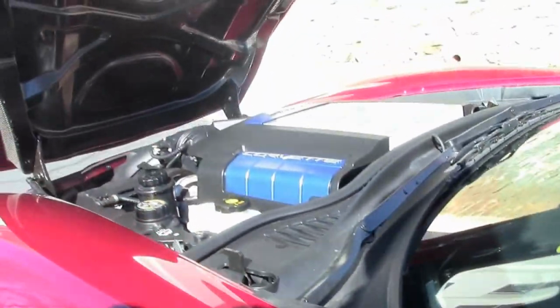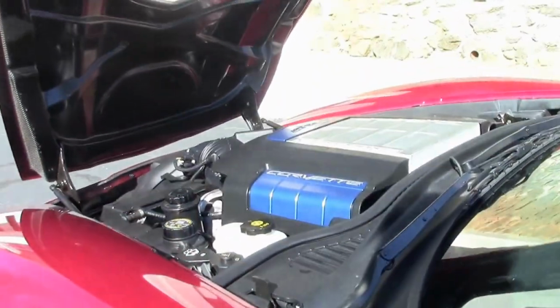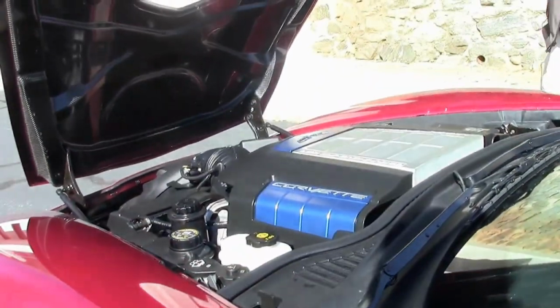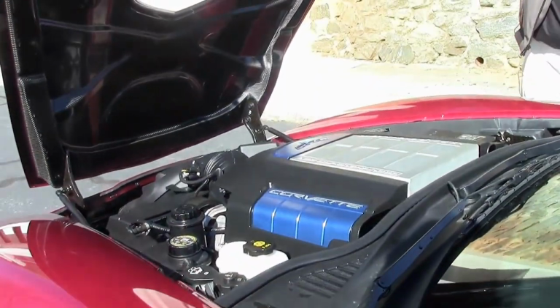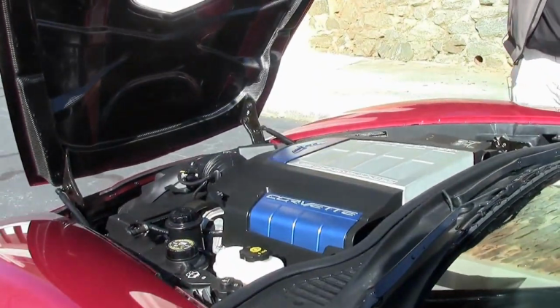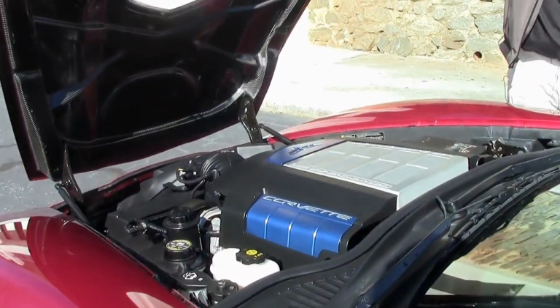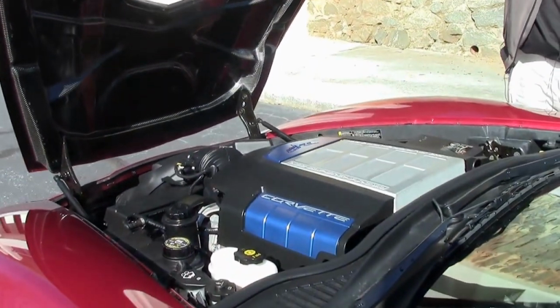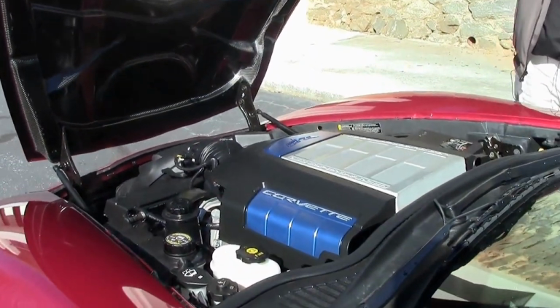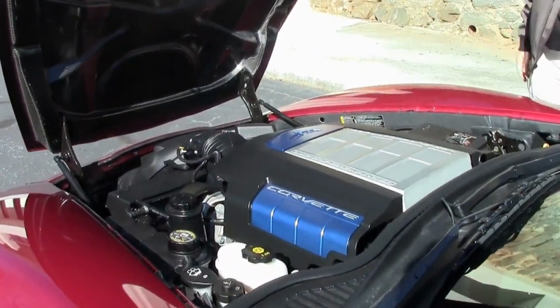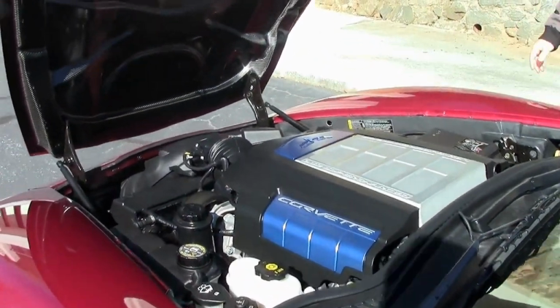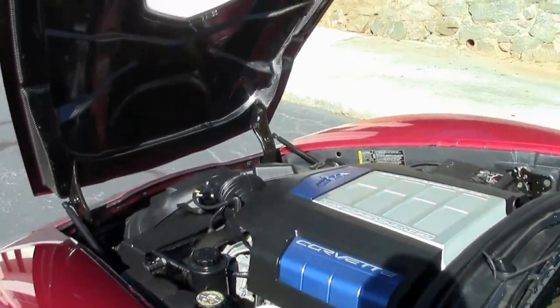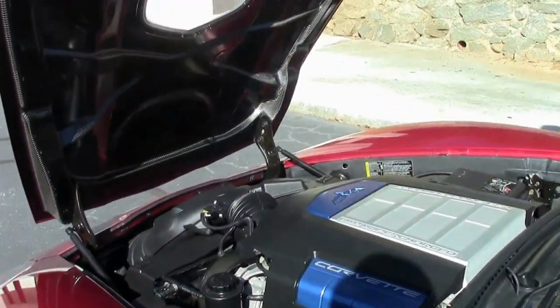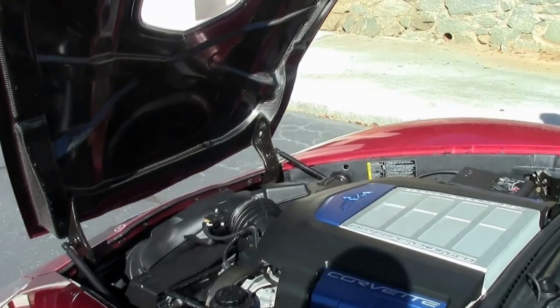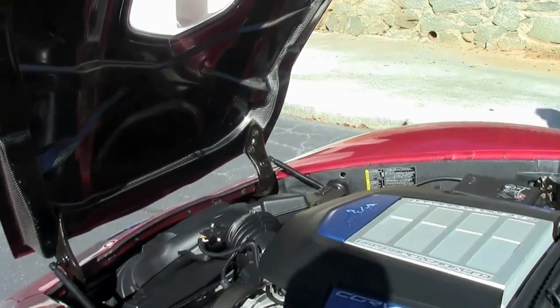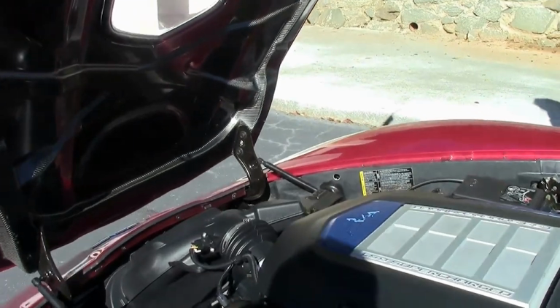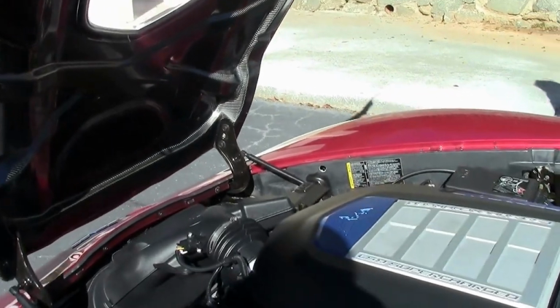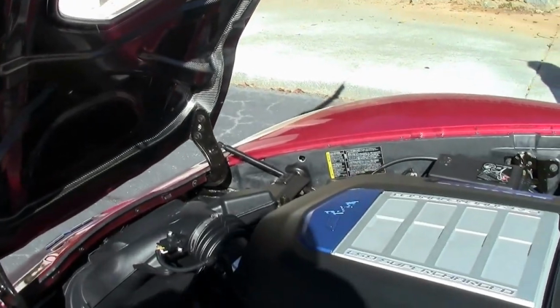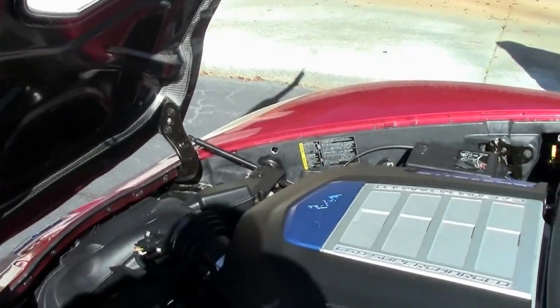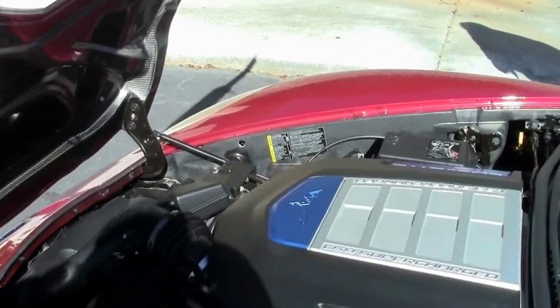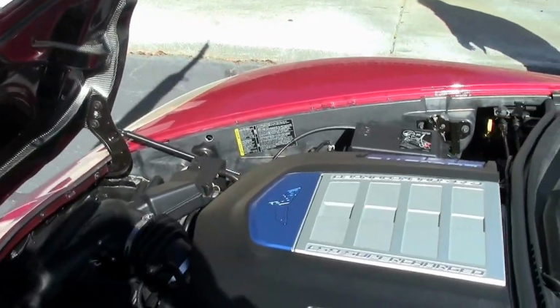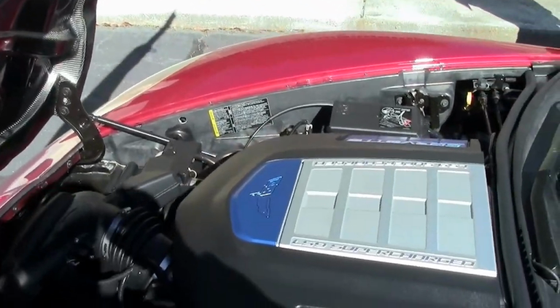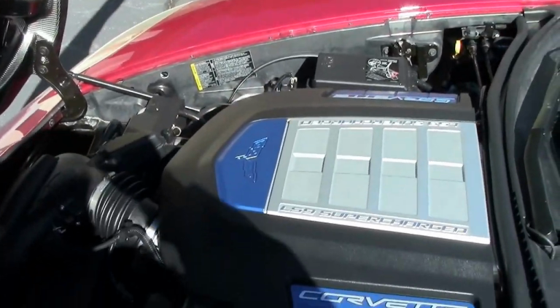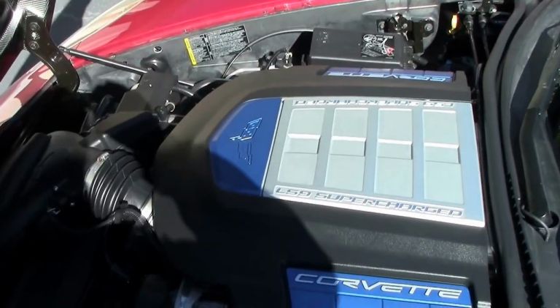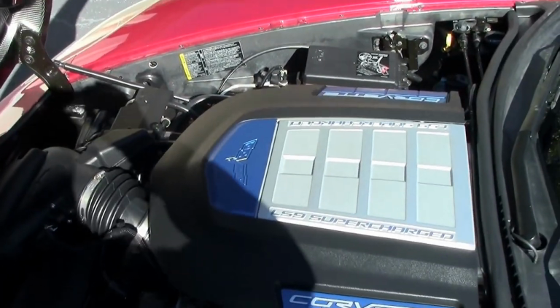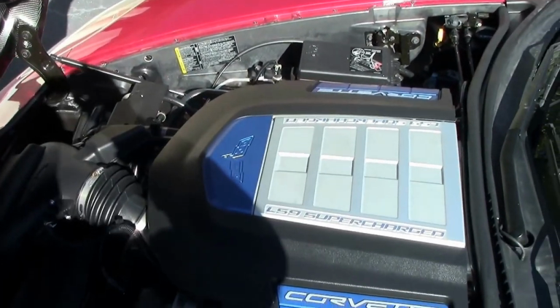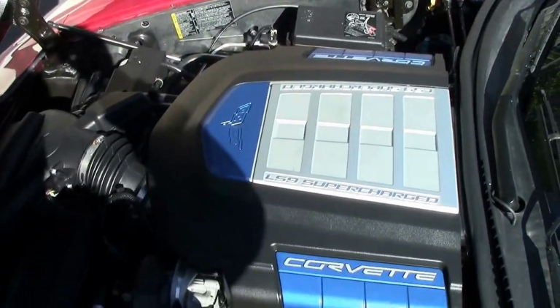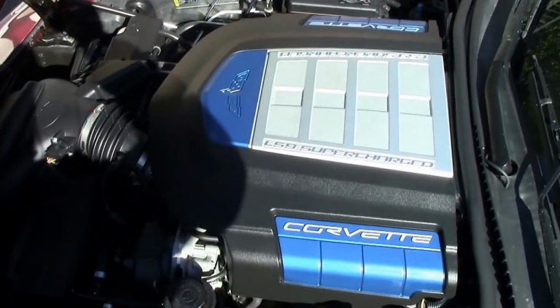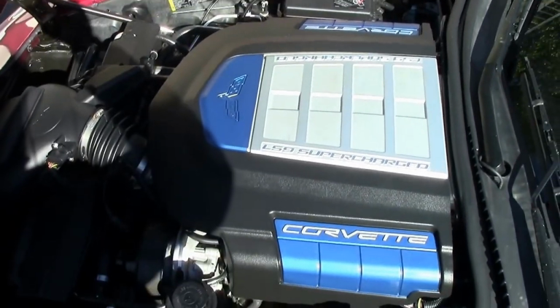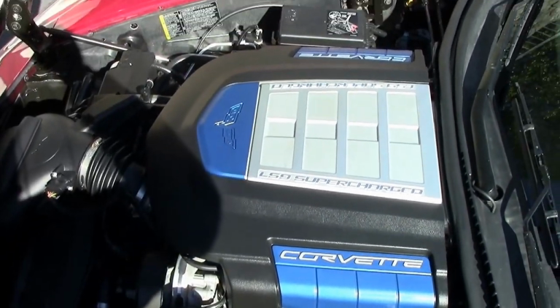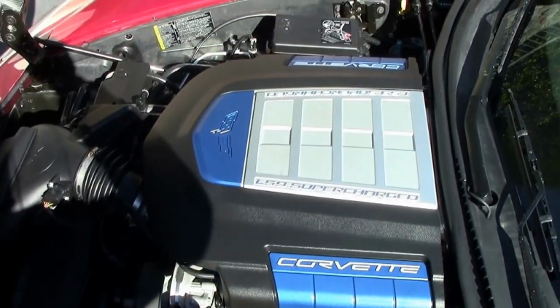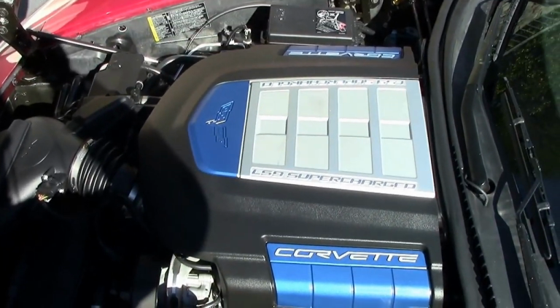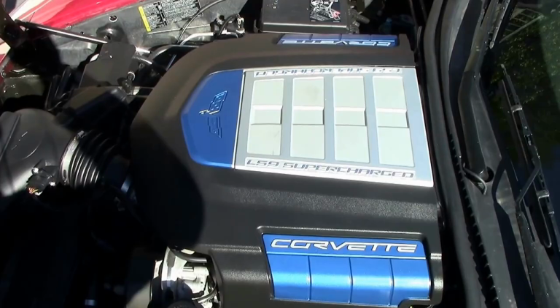And there she is — the LS9, our 638 horsepower engine.